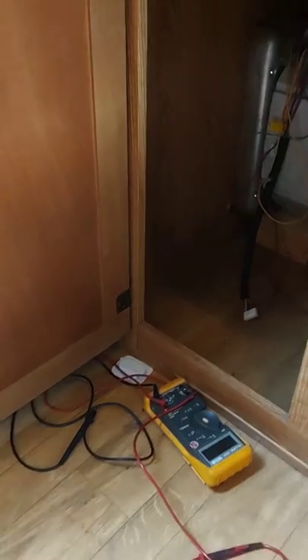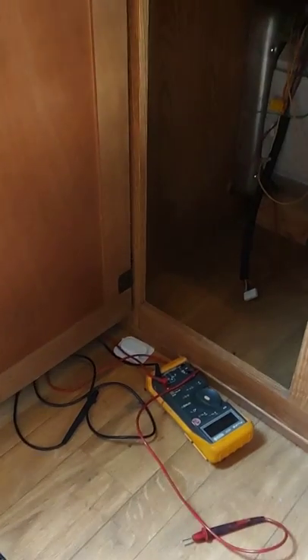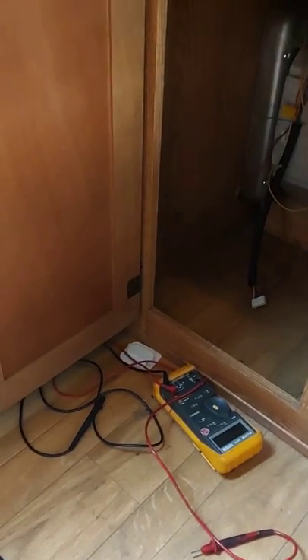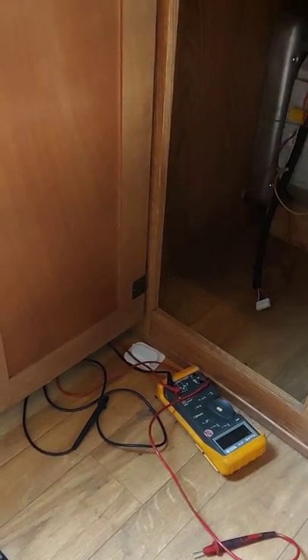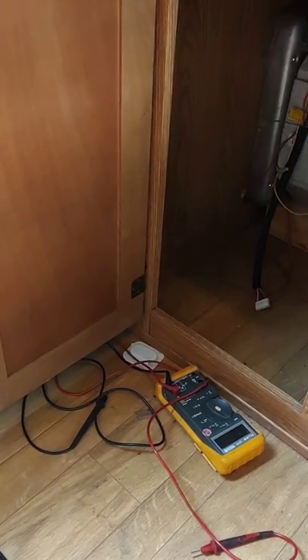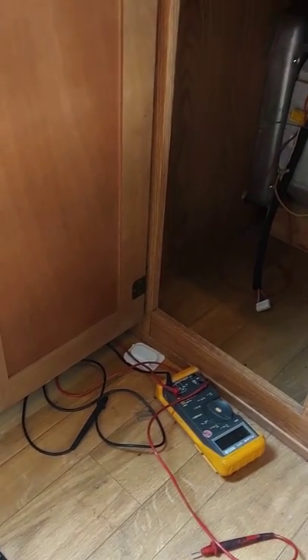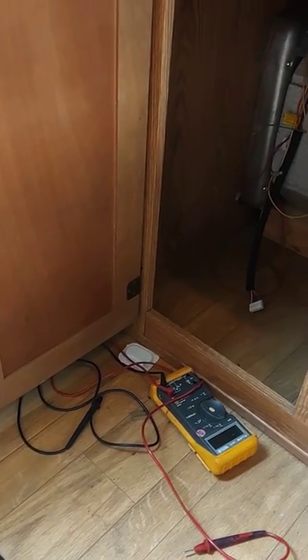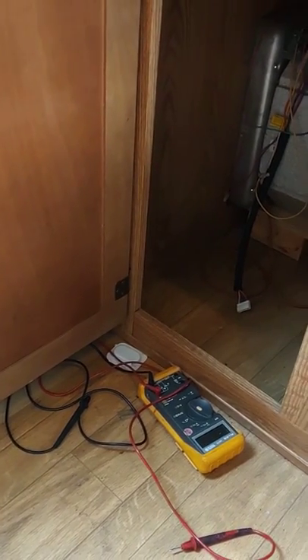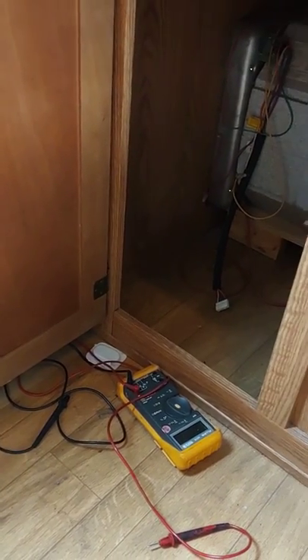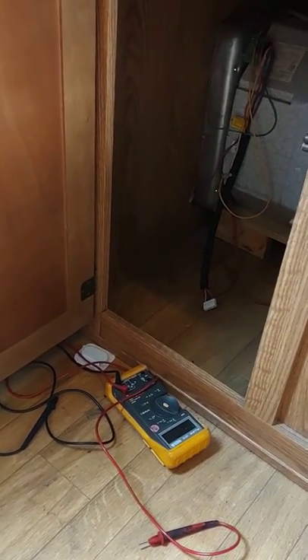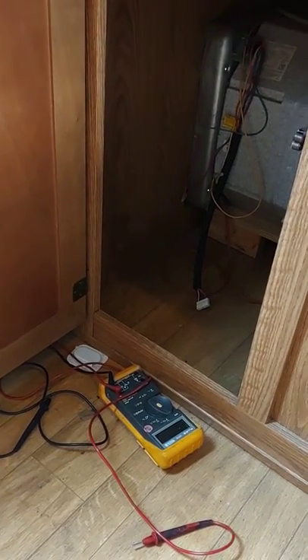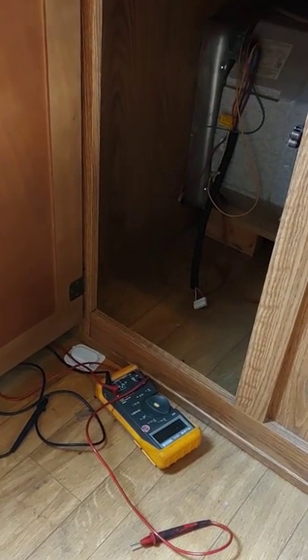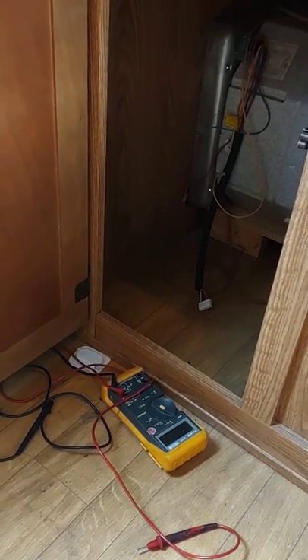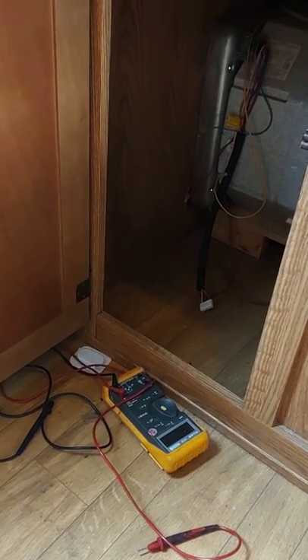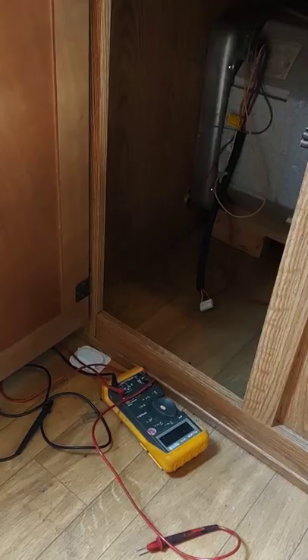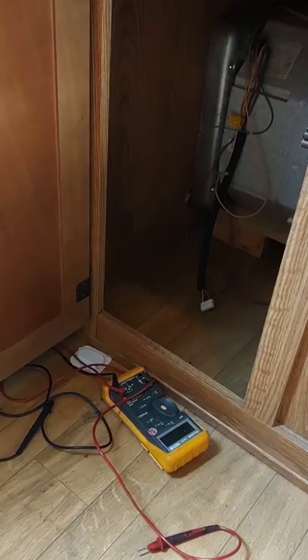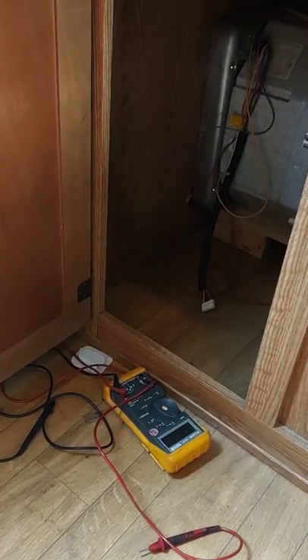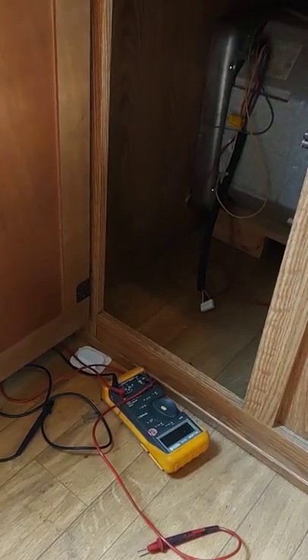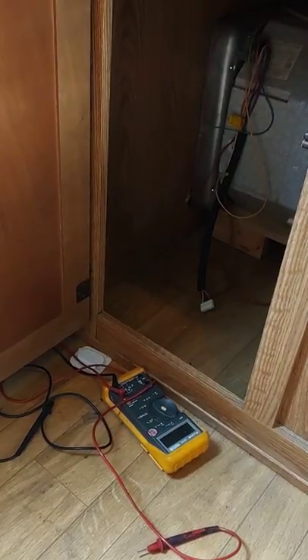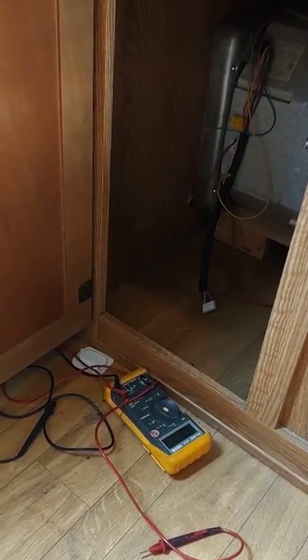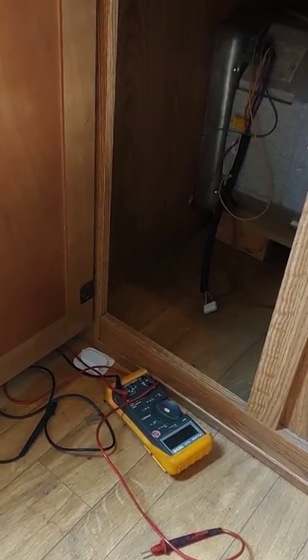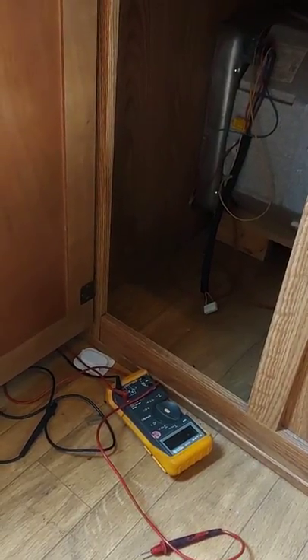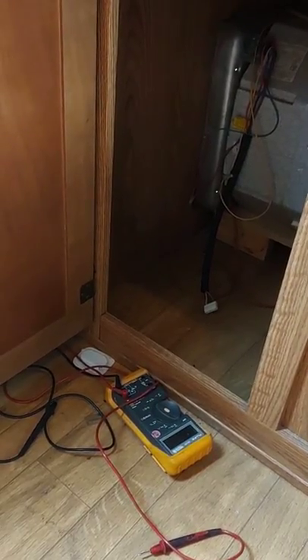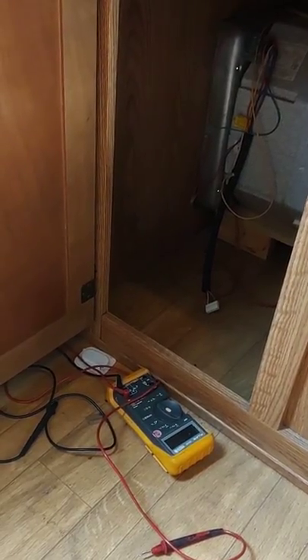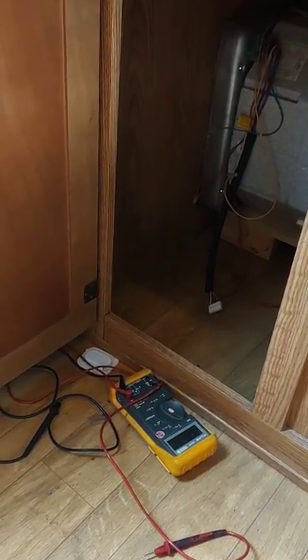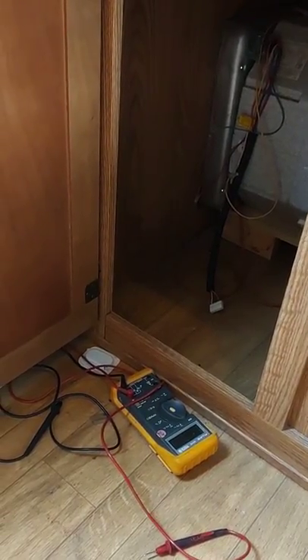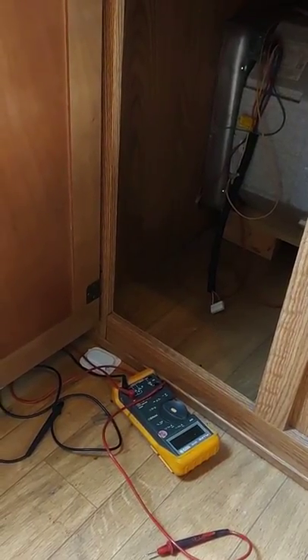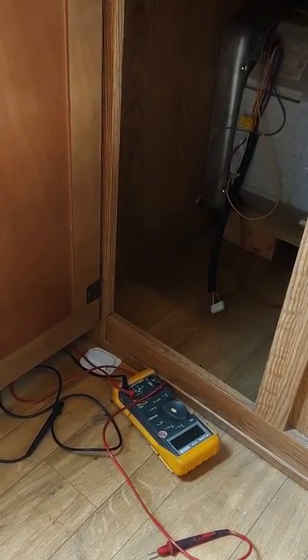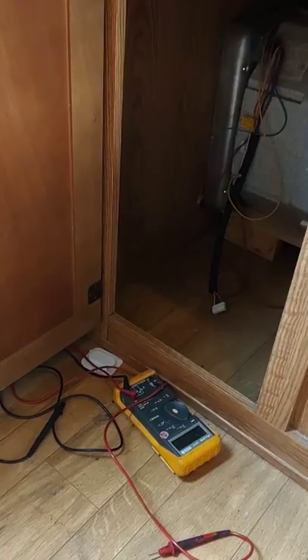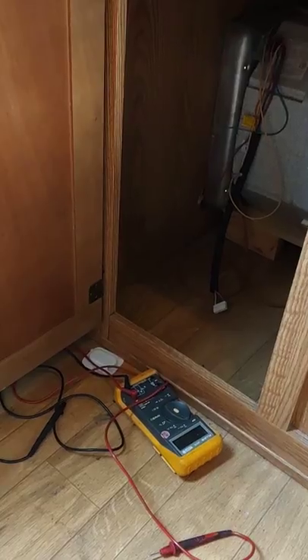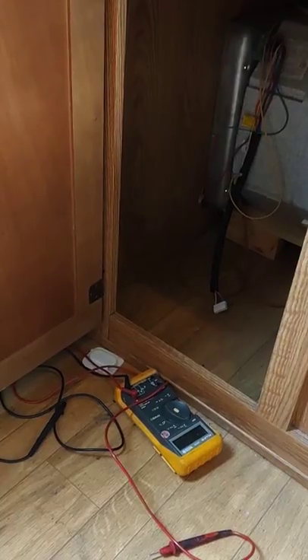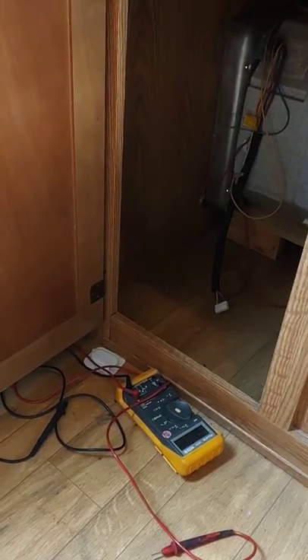If I could help anybody save some money — if you are a DIYer like me — on my RV water heater, it was working on electric, but it wasn't working on propane.